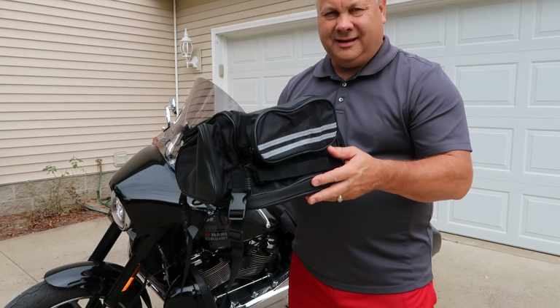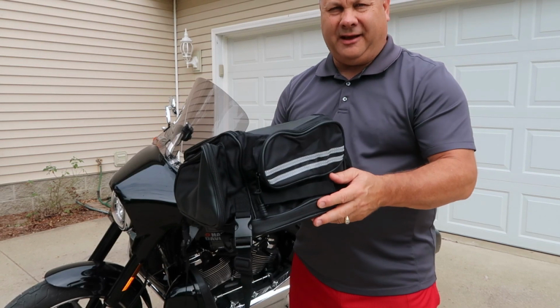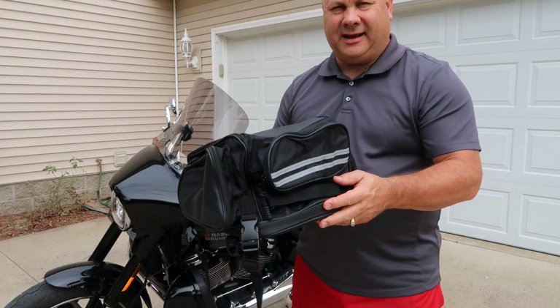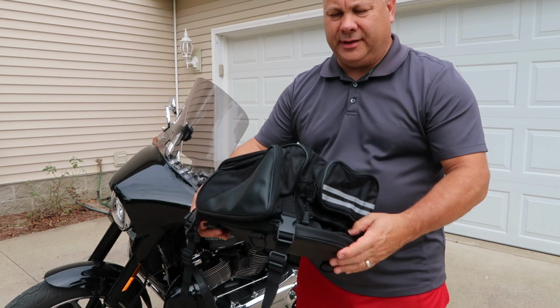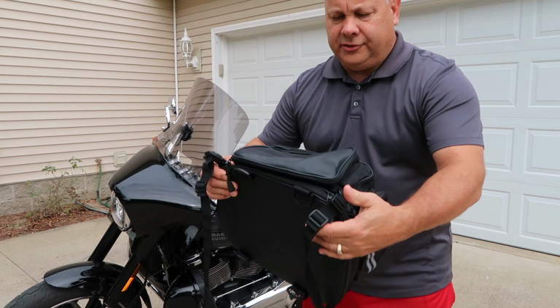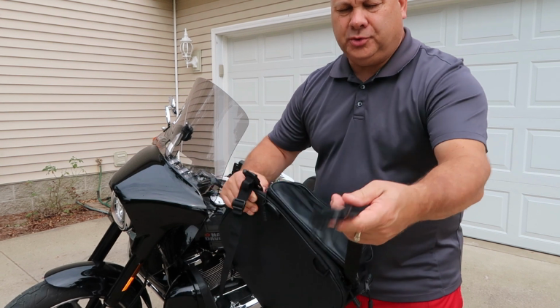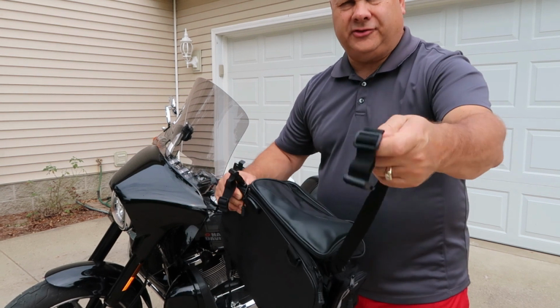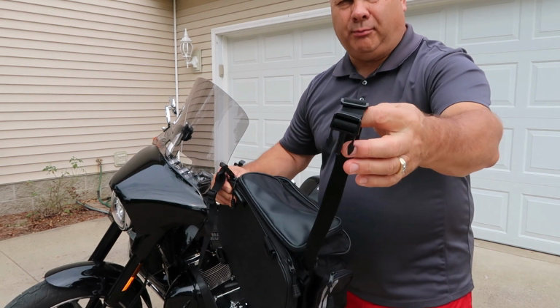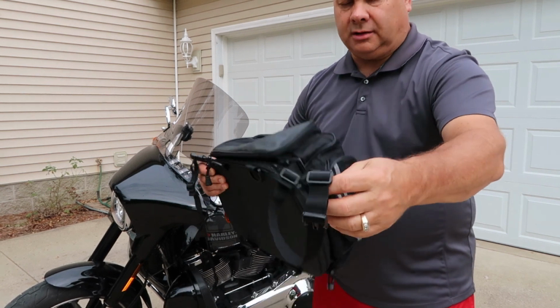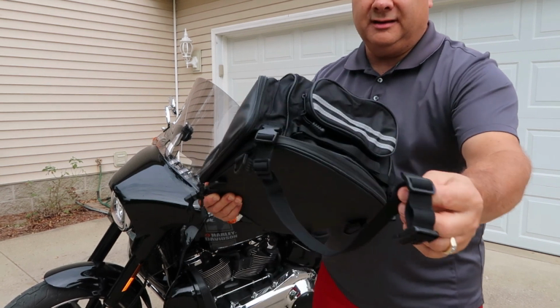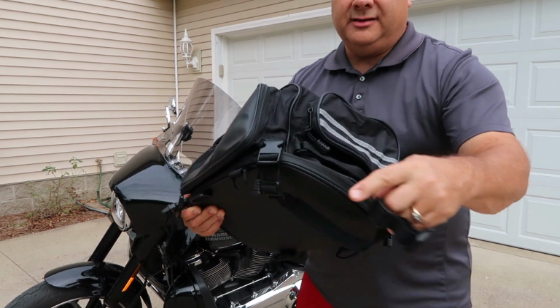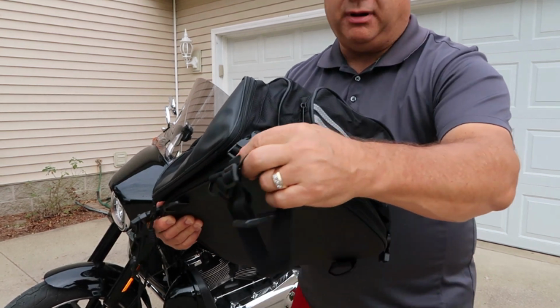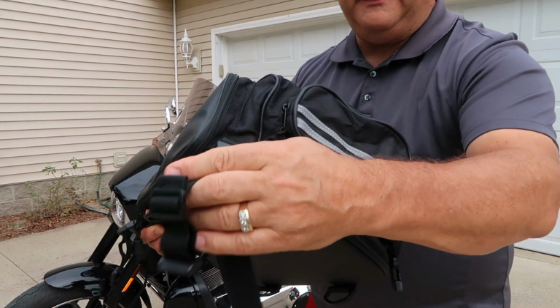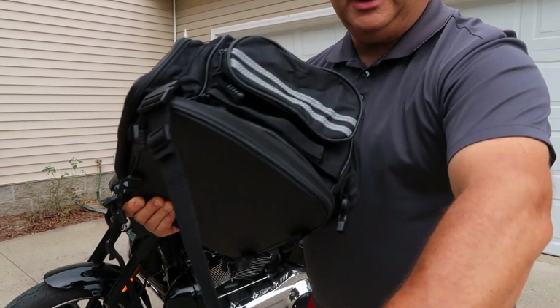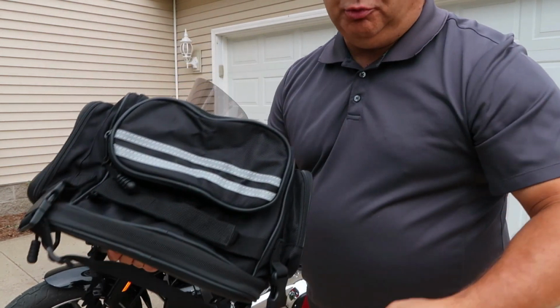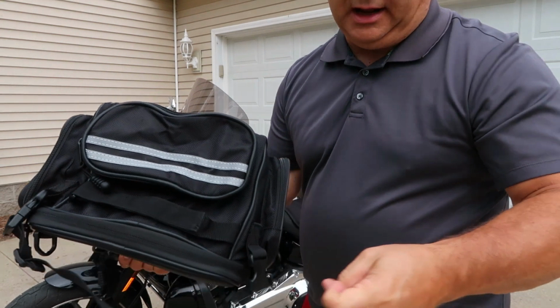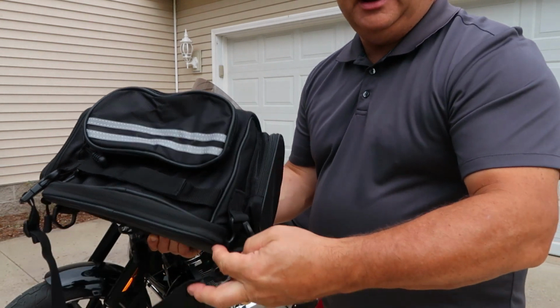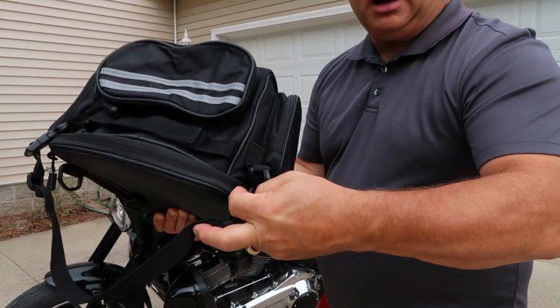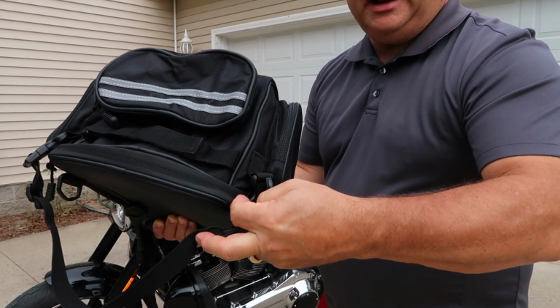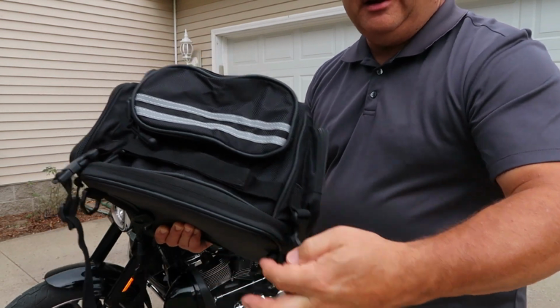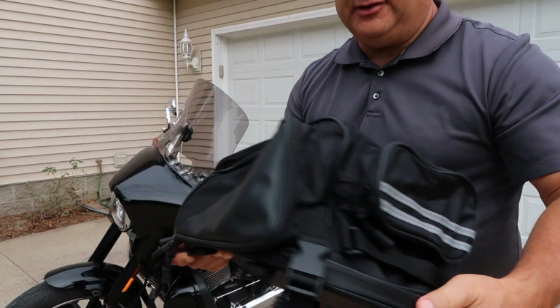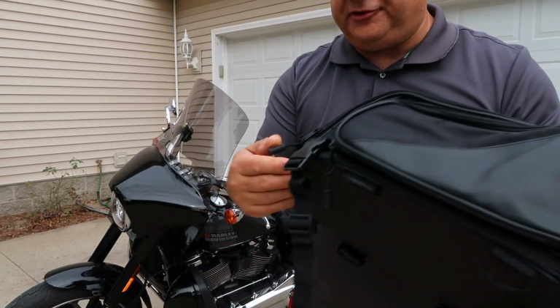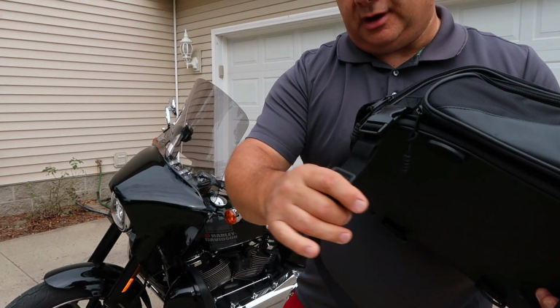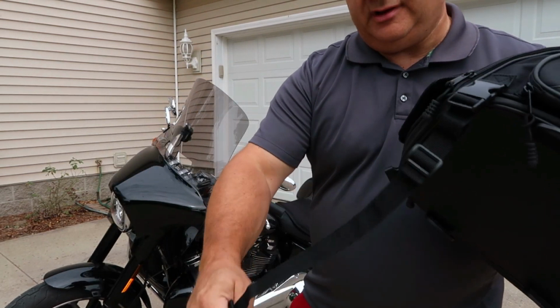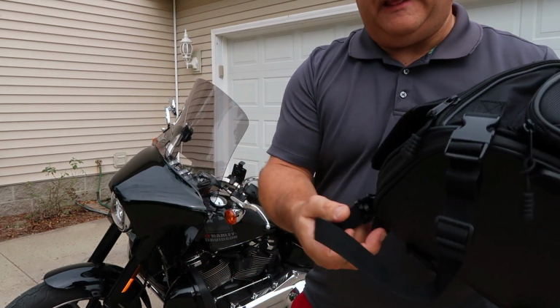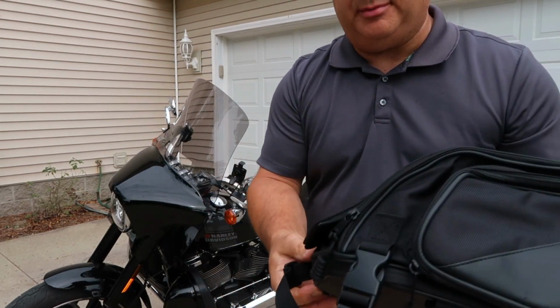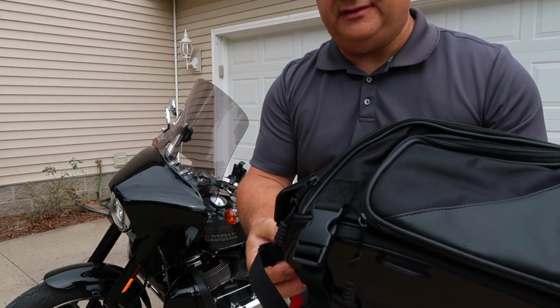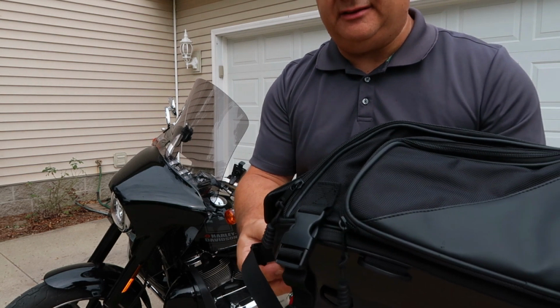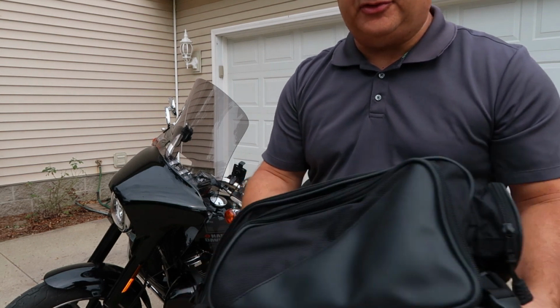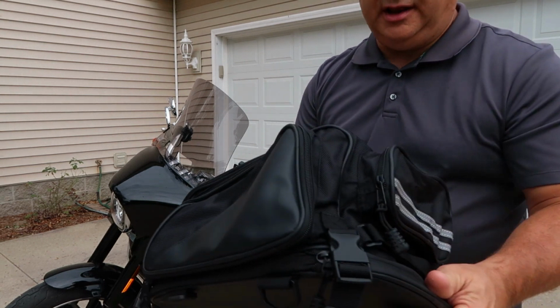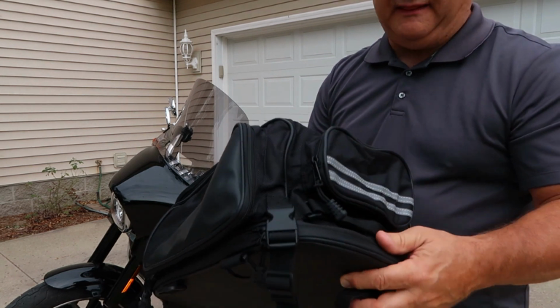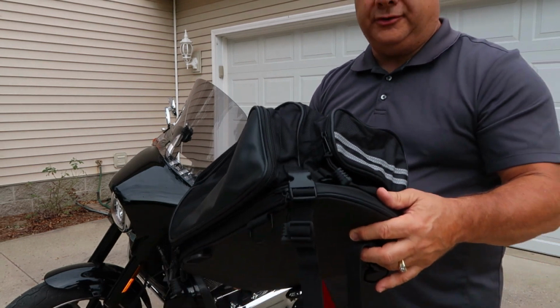The tail bag comes with two of these double-buckled straps. It's got a buckle on one end that loops around and buckles into the other end. It's got two of those, and that's what I'll be using today to install it on the motorcycle.